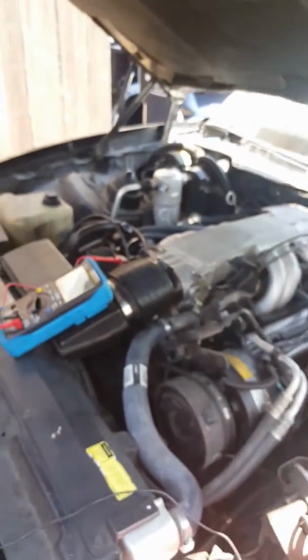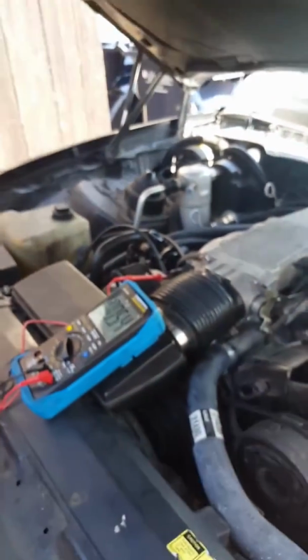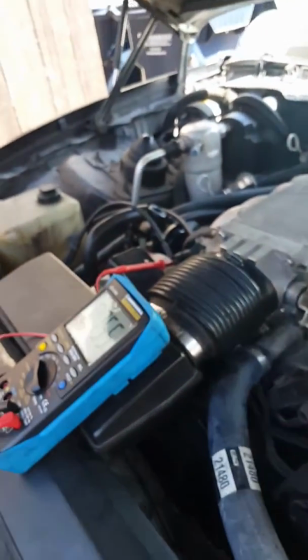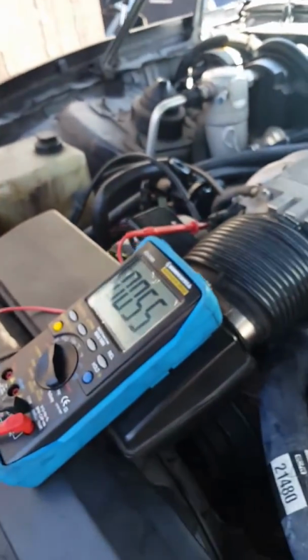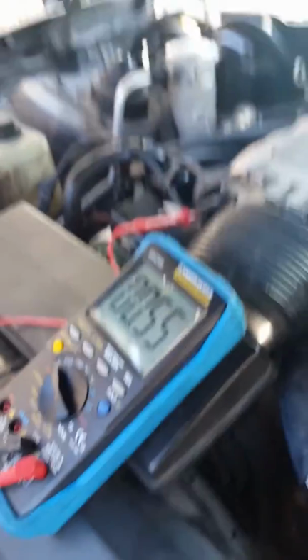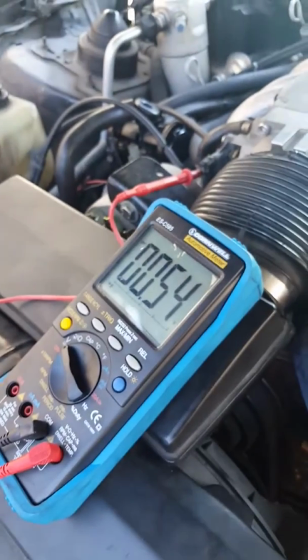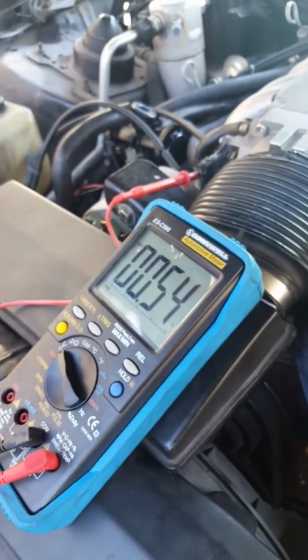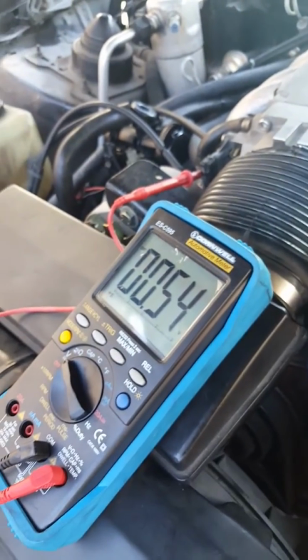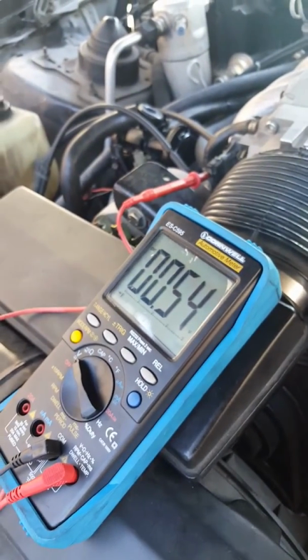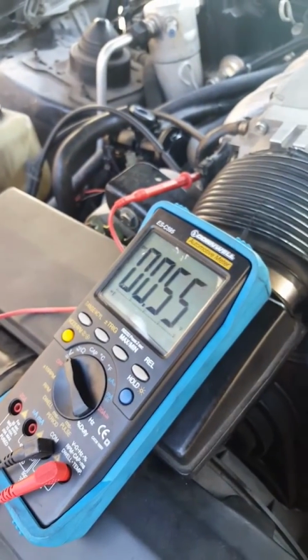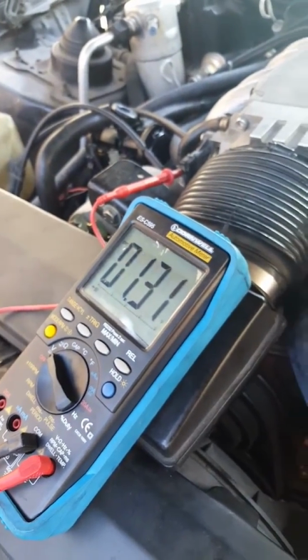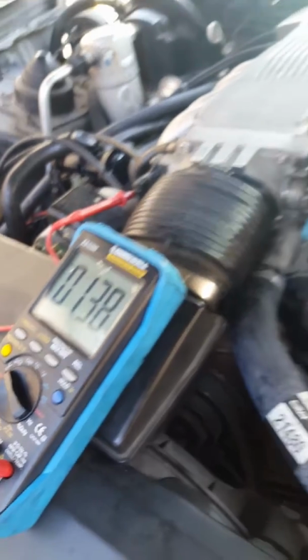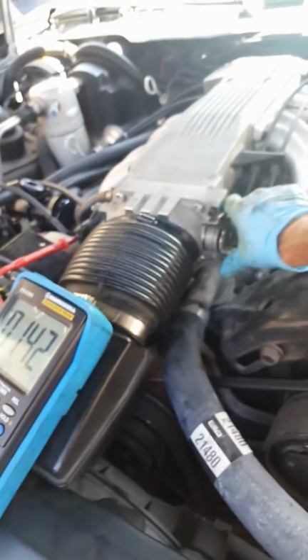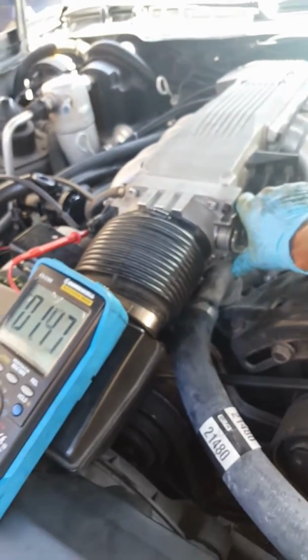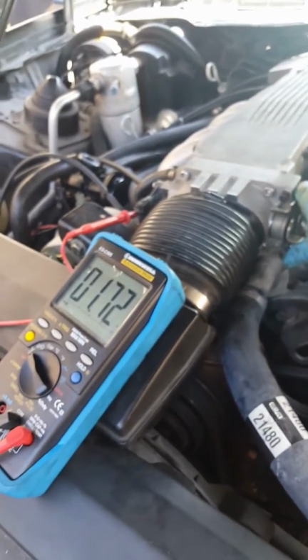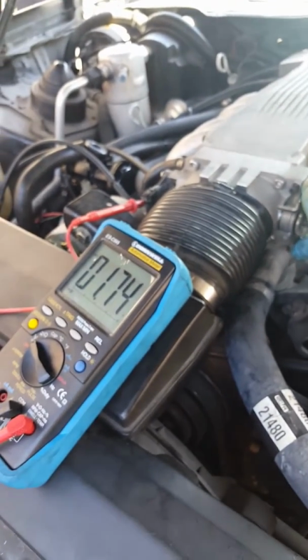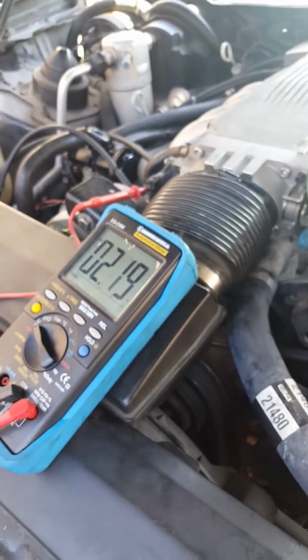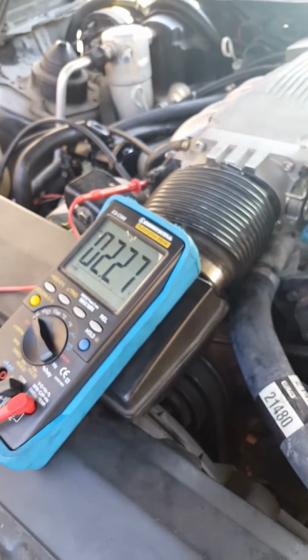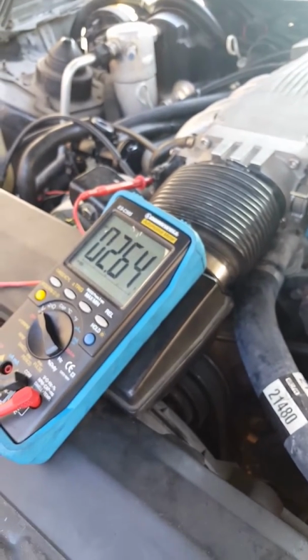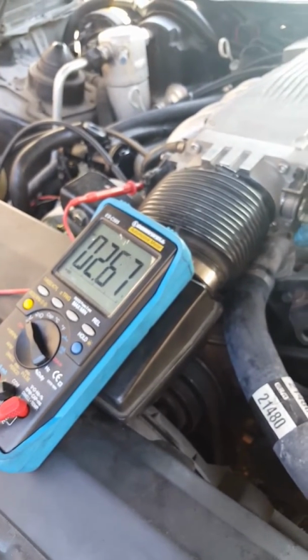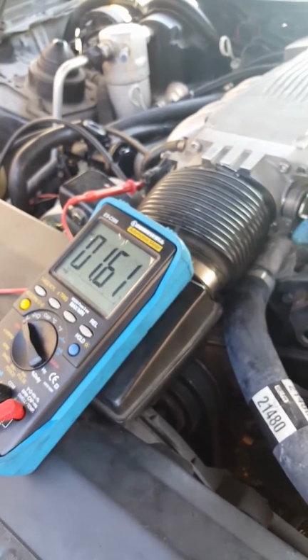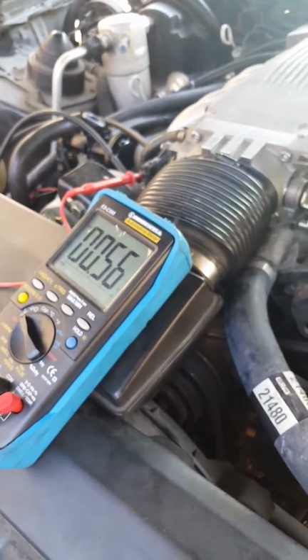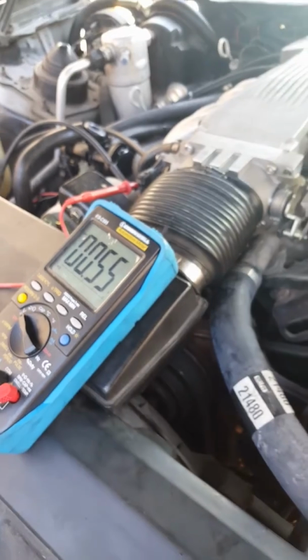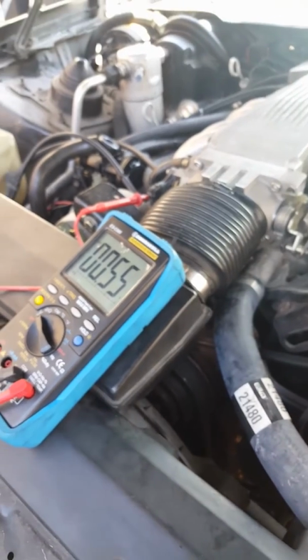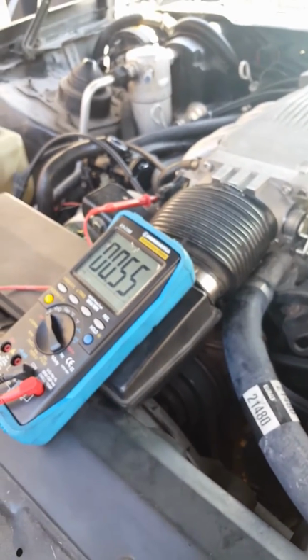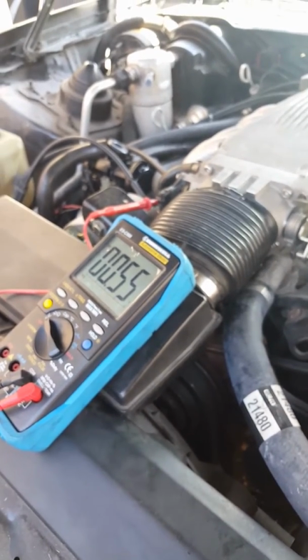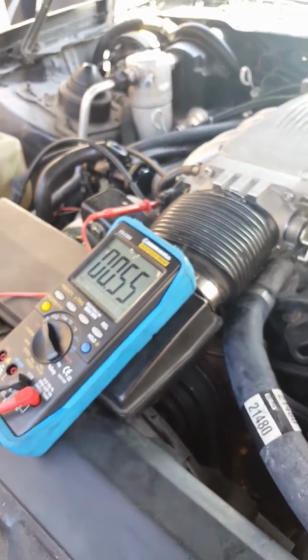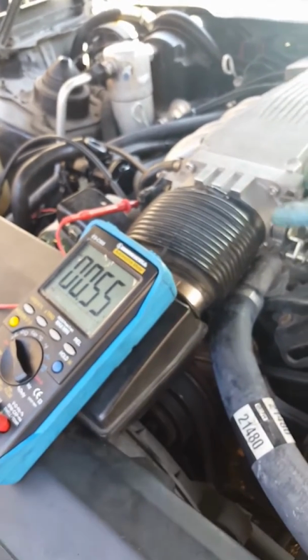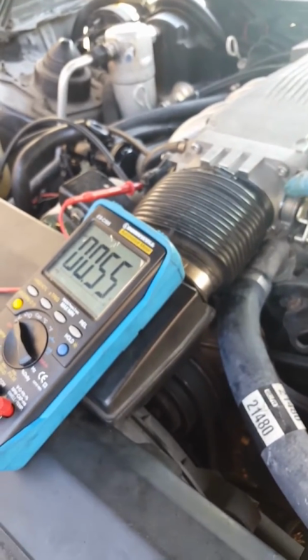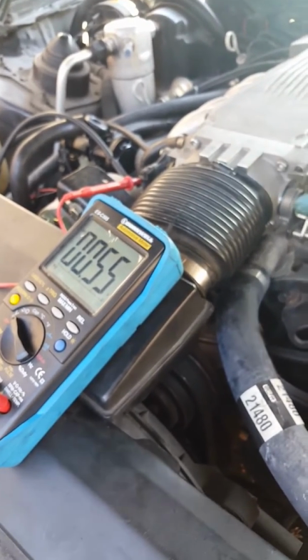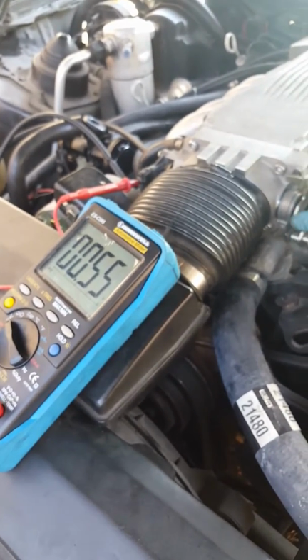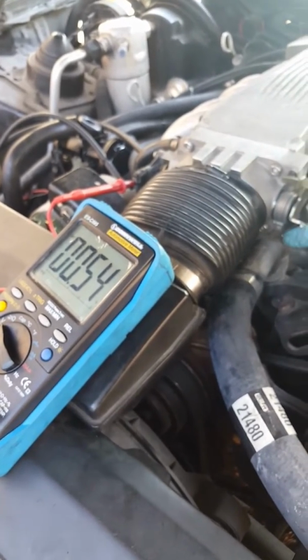Now you can see I come over here and I move the throttle itself — all I'm doing is opening it. You can see it actually adjusting, and it'll return itself to that position.